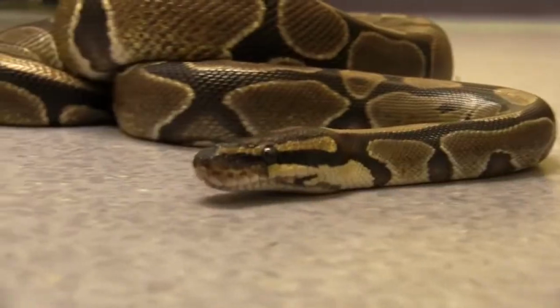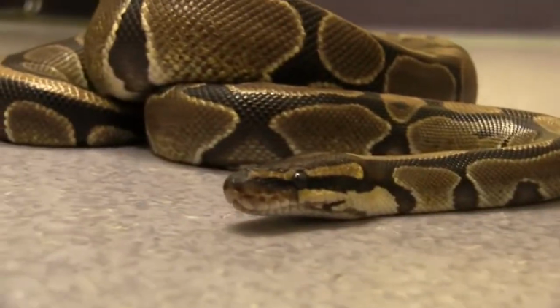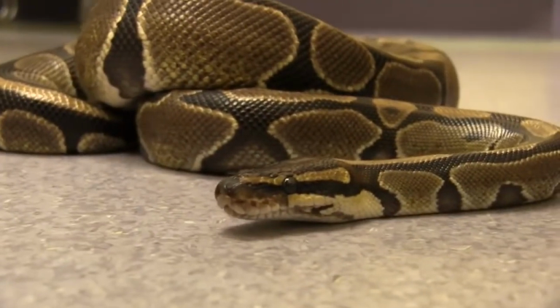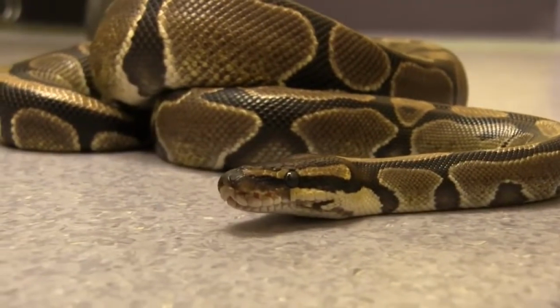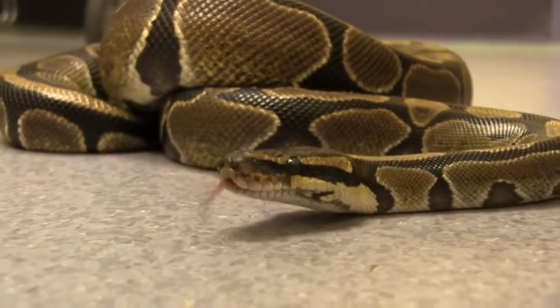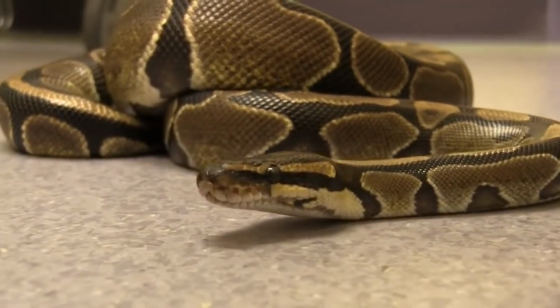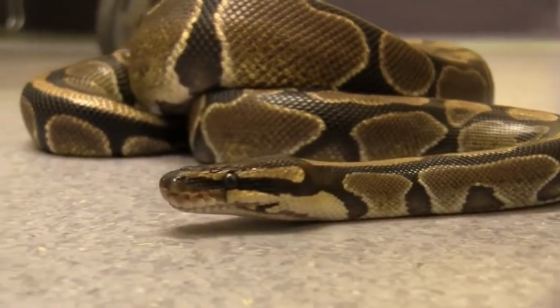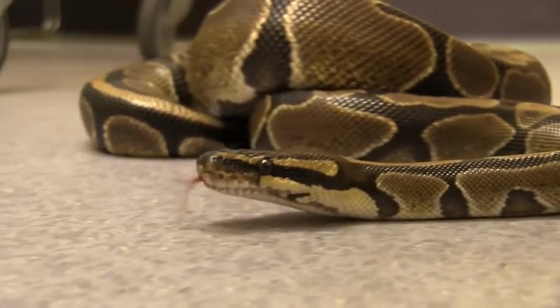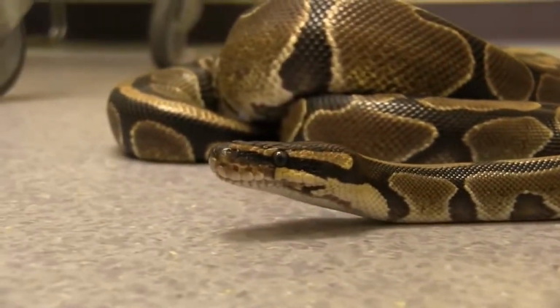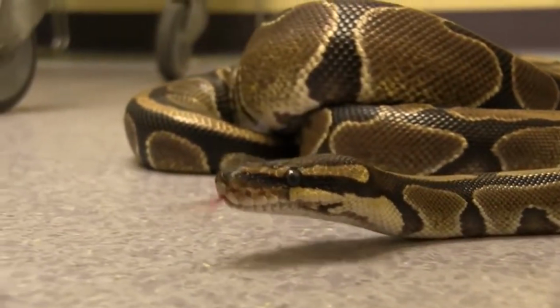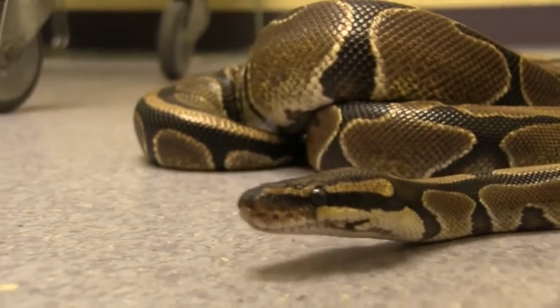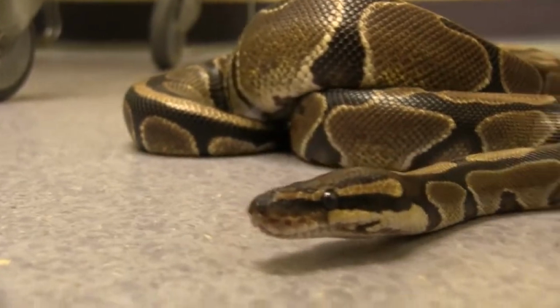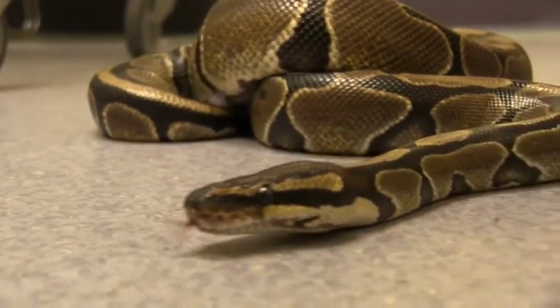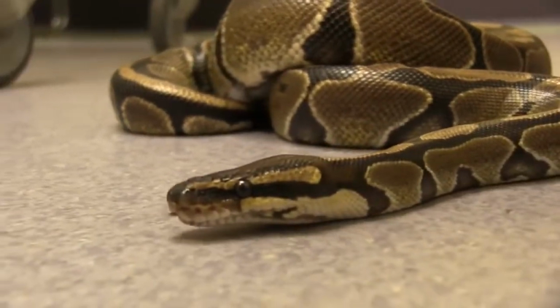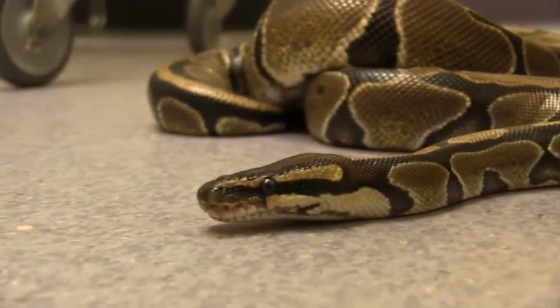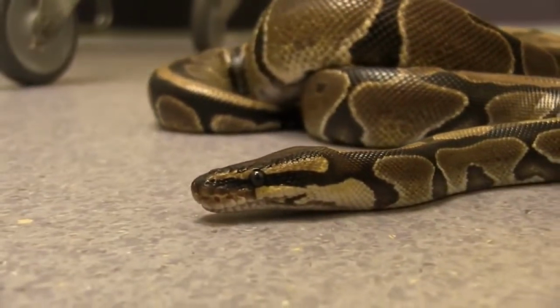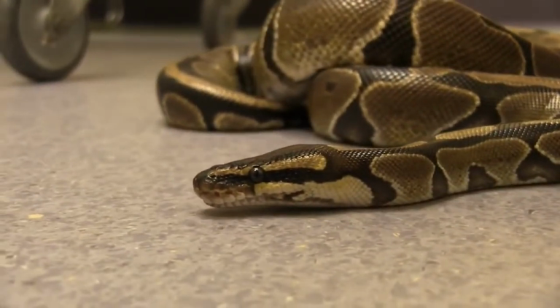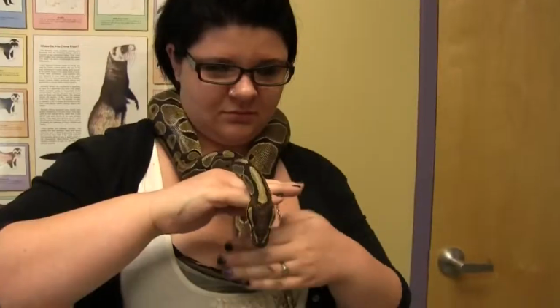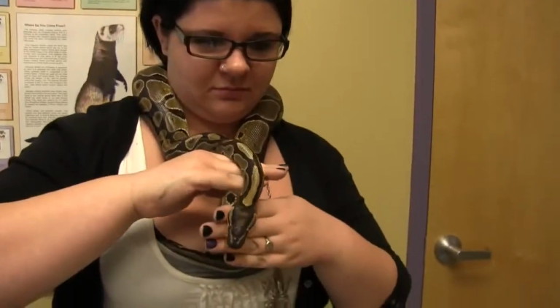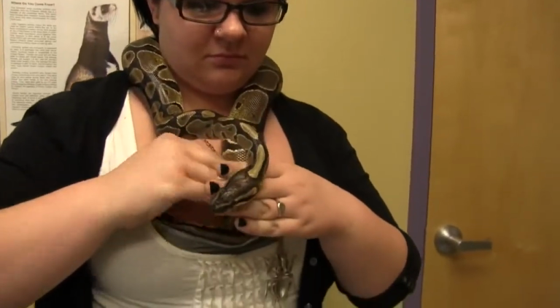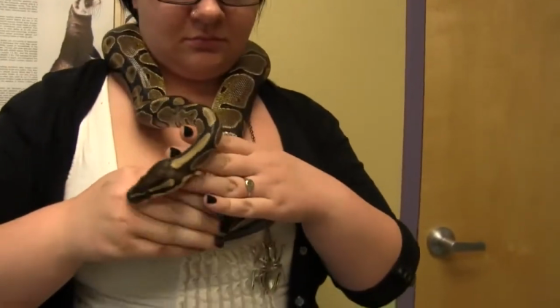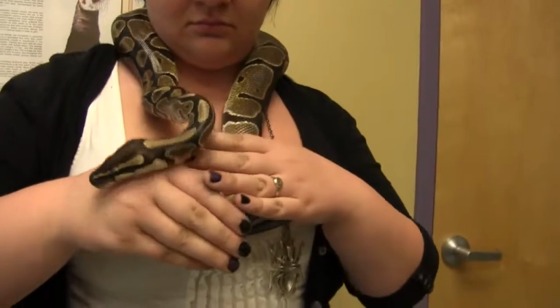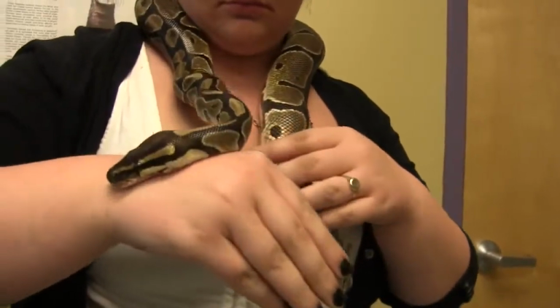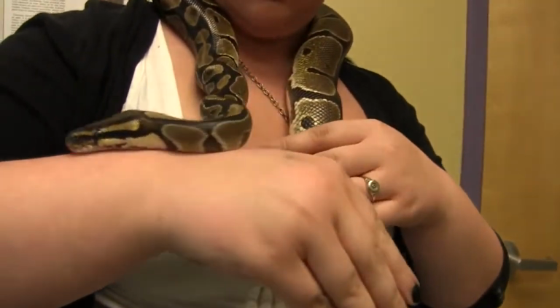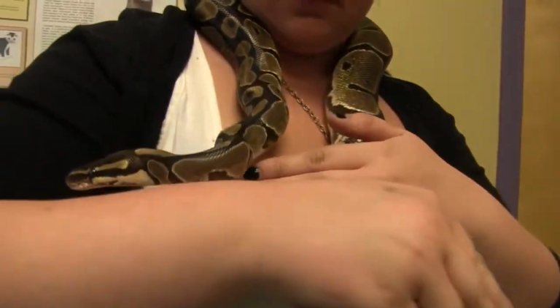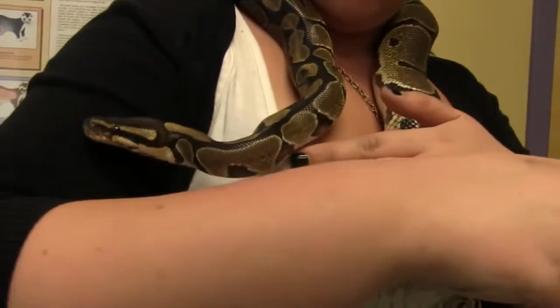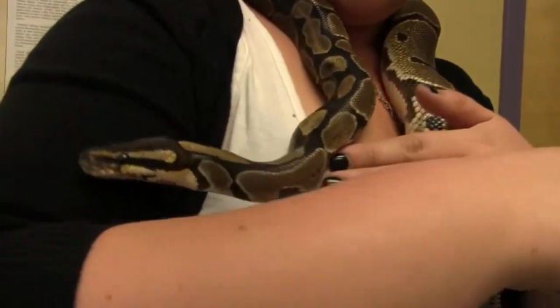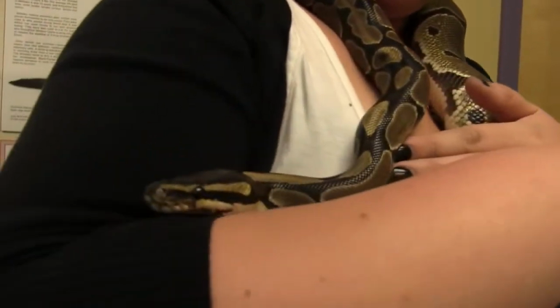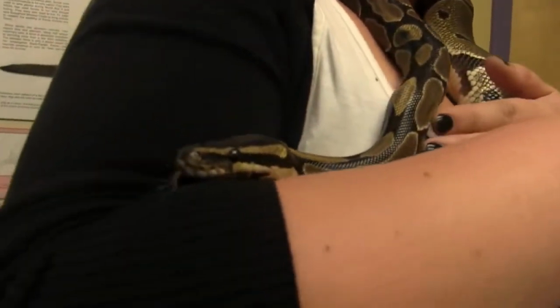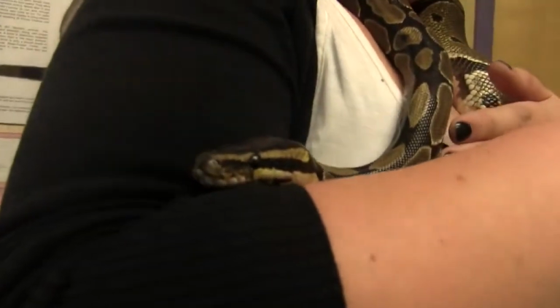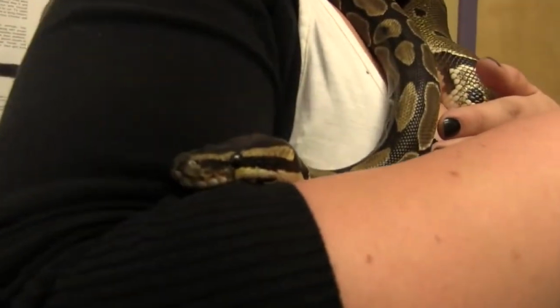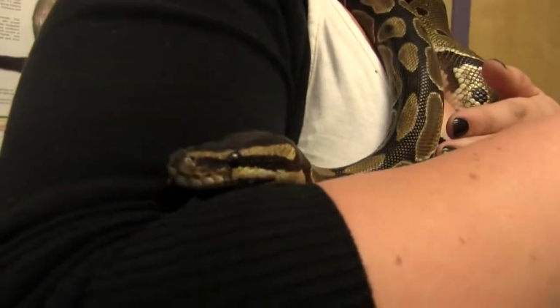In general, ball pythons are a great starter reptile, especially if you're looking to get into snakes. They have a gentle temperament. They're usually easy to handle. In fact, they tend to be a little bit shy, and in our experience, they rarely bite. Their maximum size is about four feet in length.